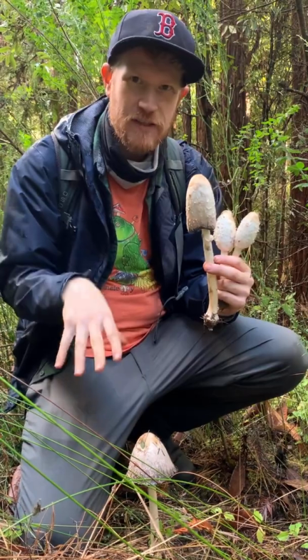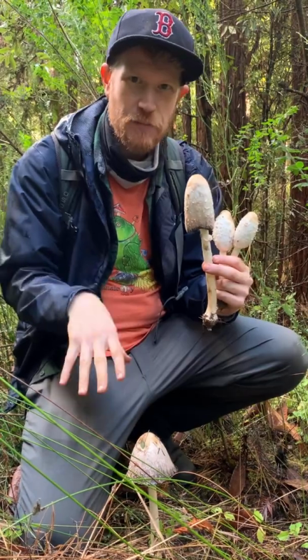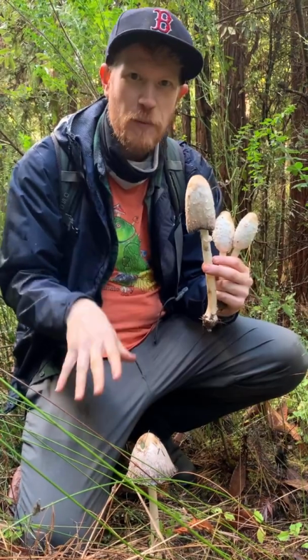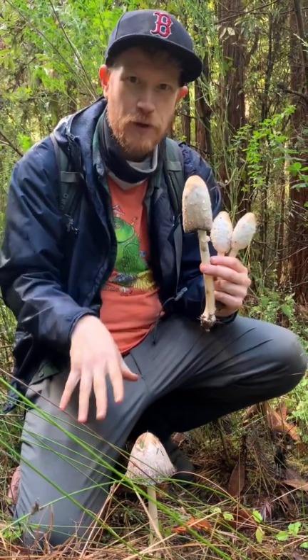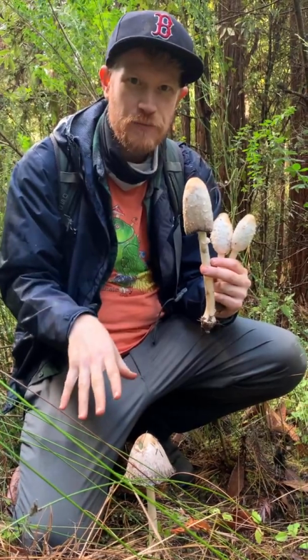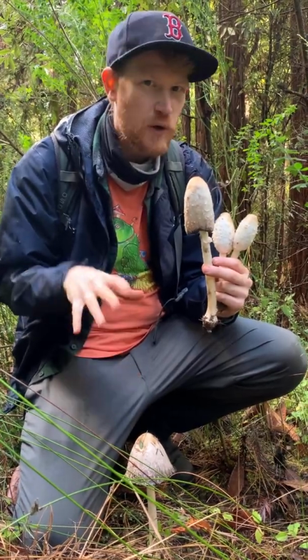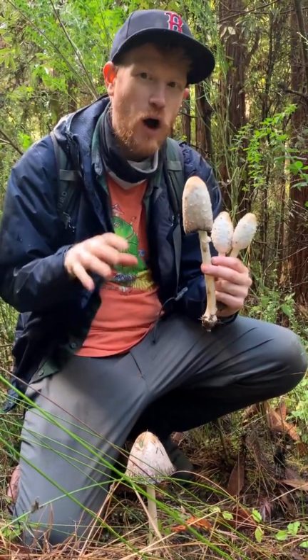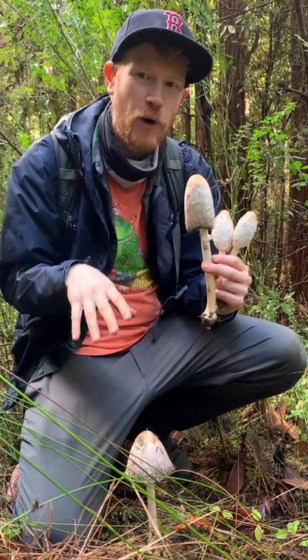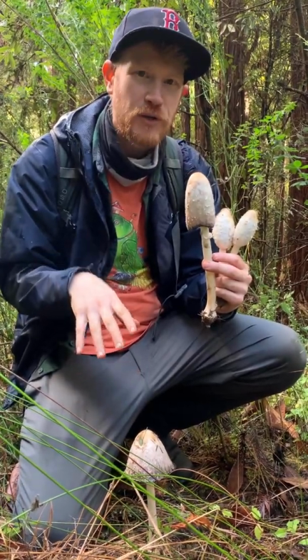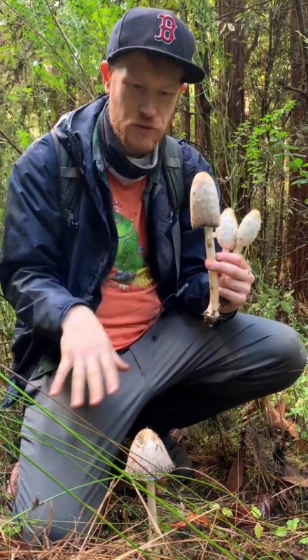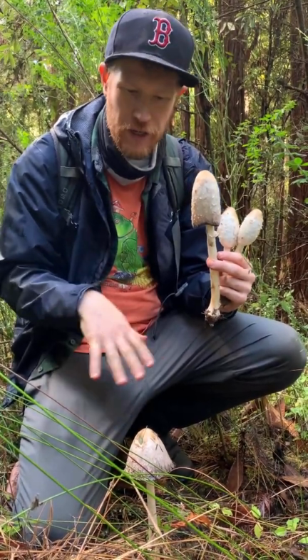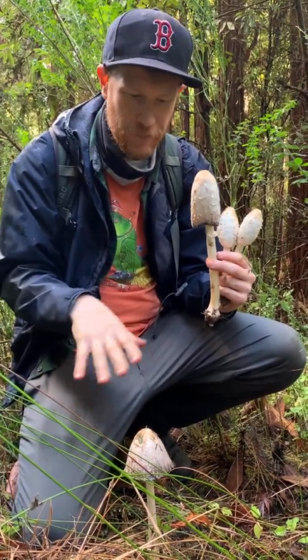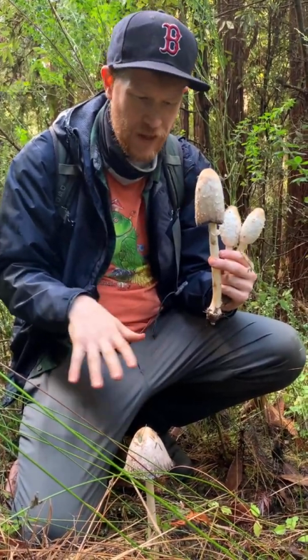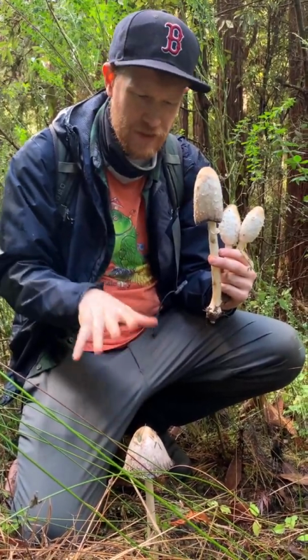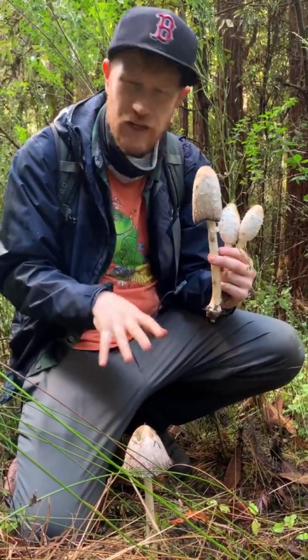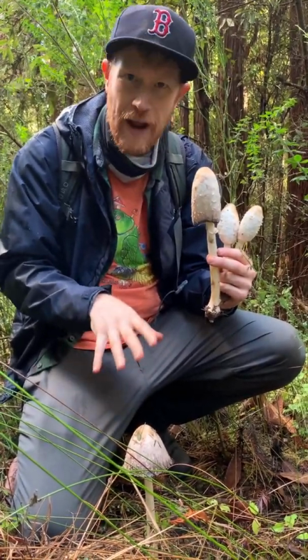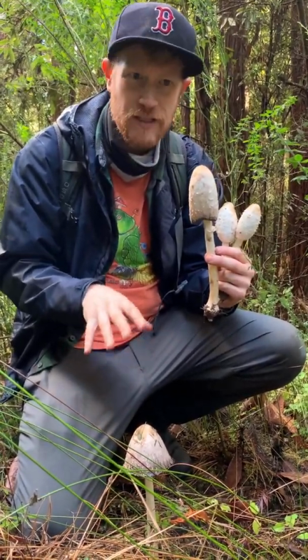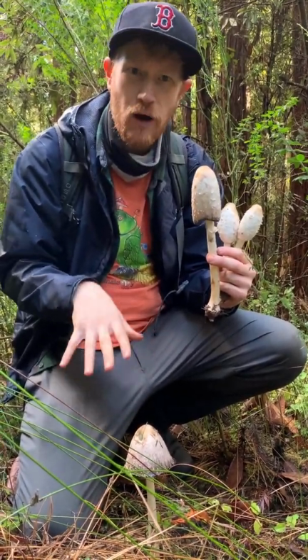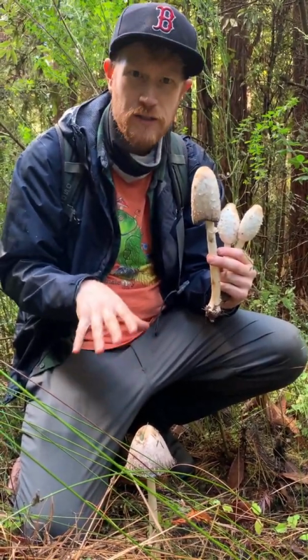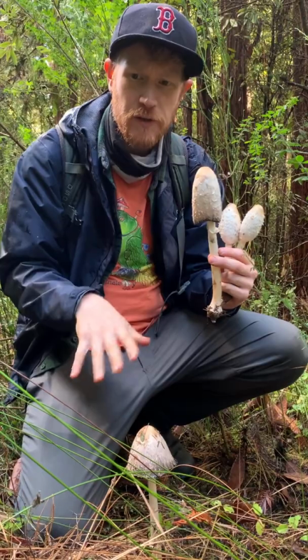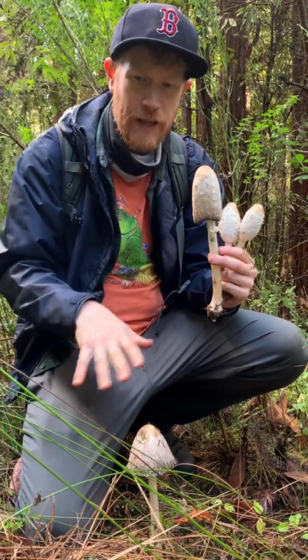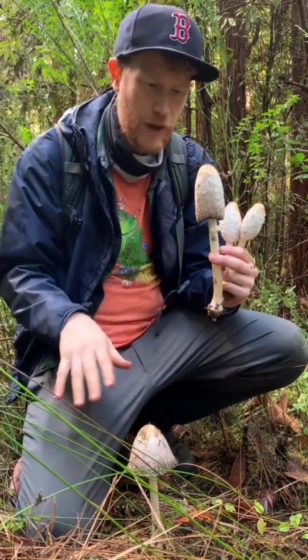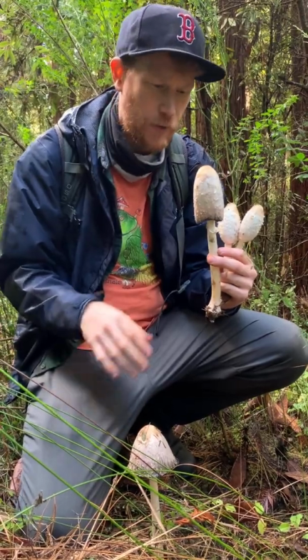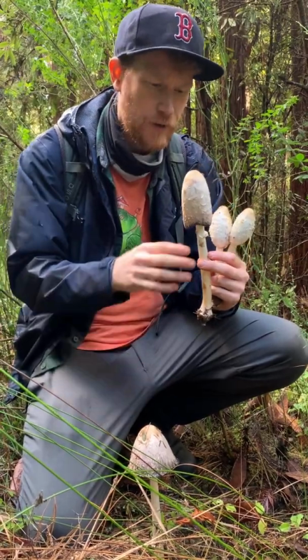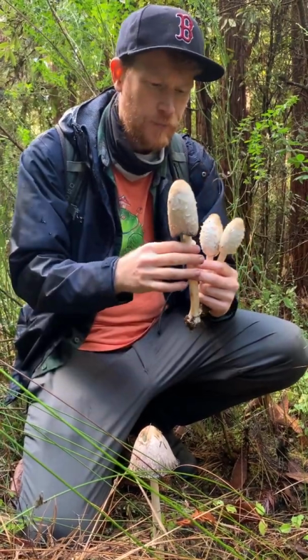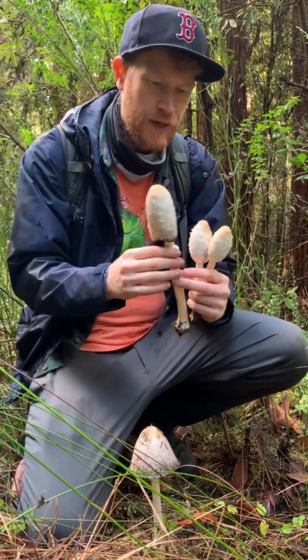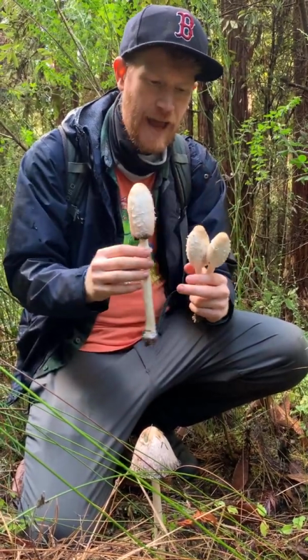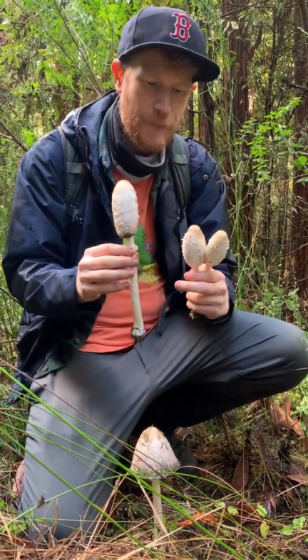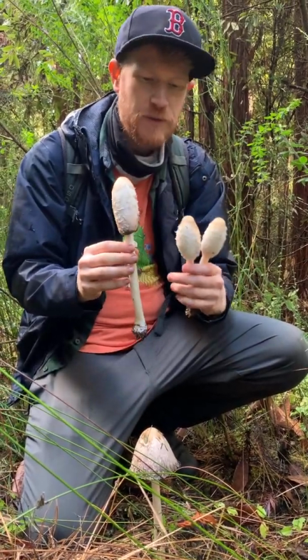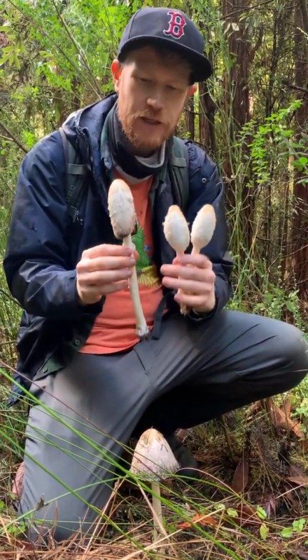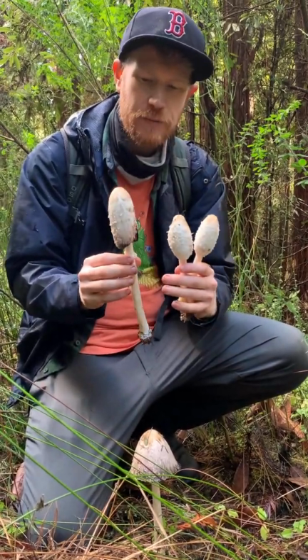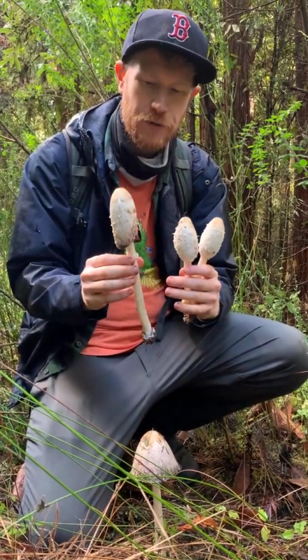This is a saprotrophic mushroom, sort of a composter. So it's growing here in this dead grass, the moss and some of the organic matter on the ground, but it's an absolutely delicious mushroom.